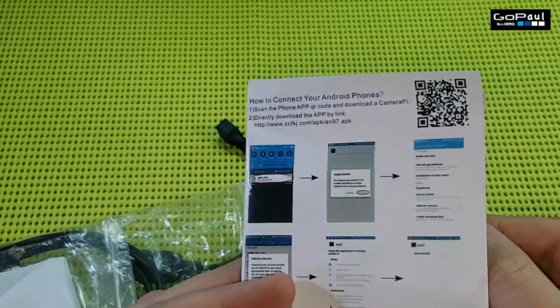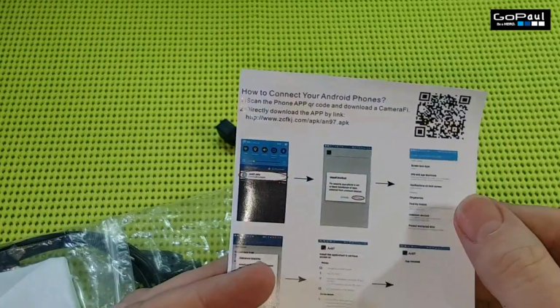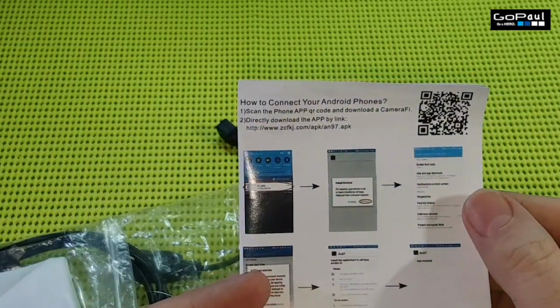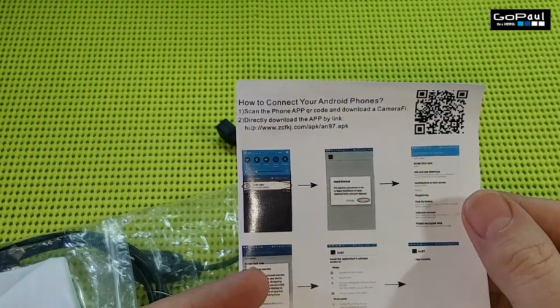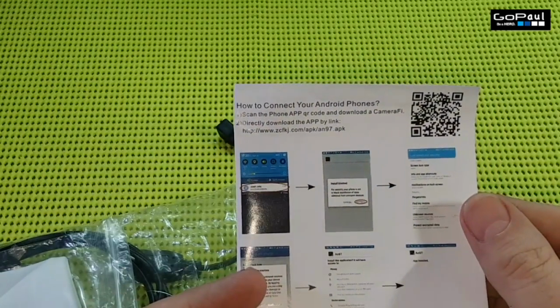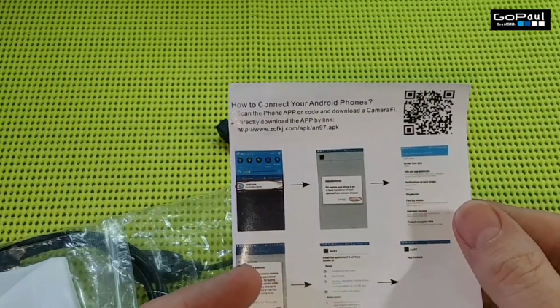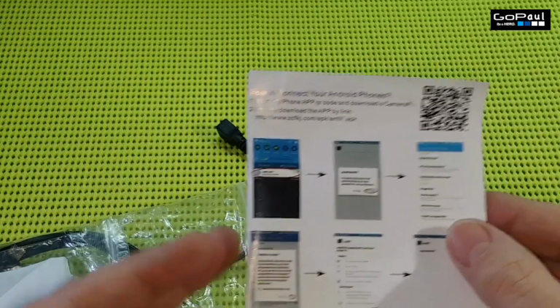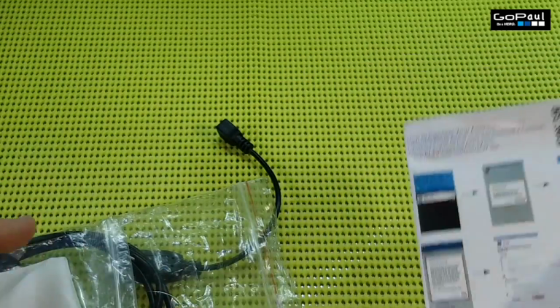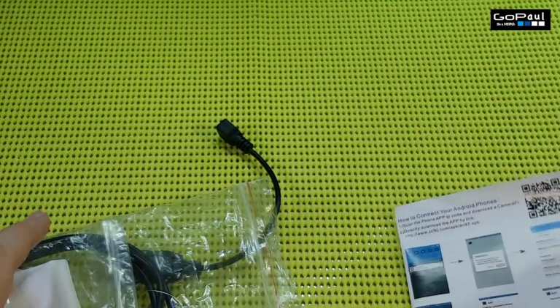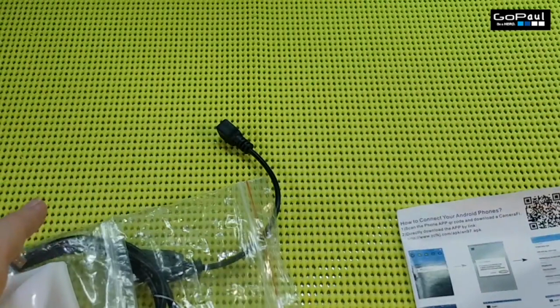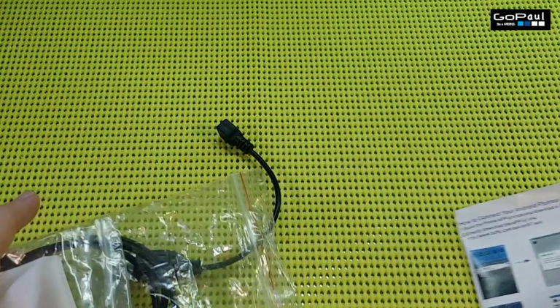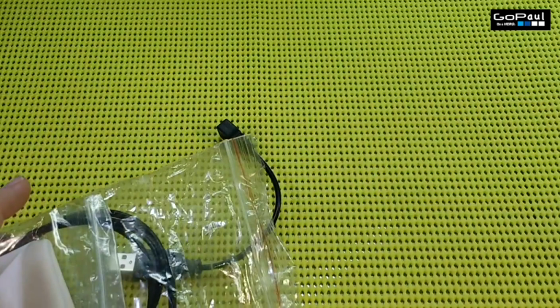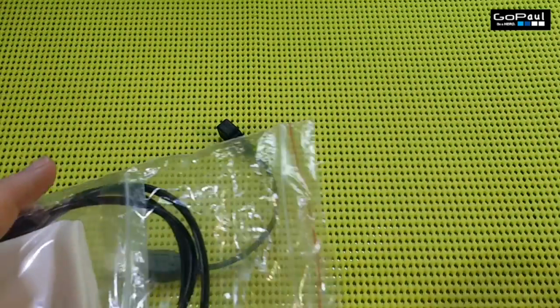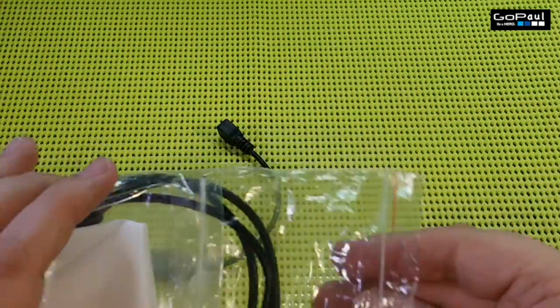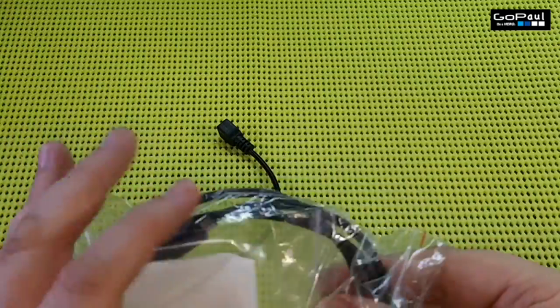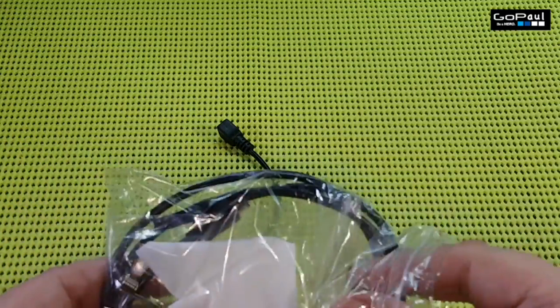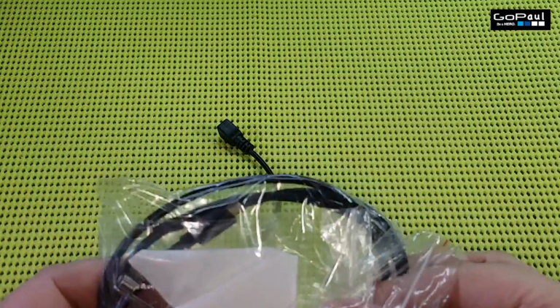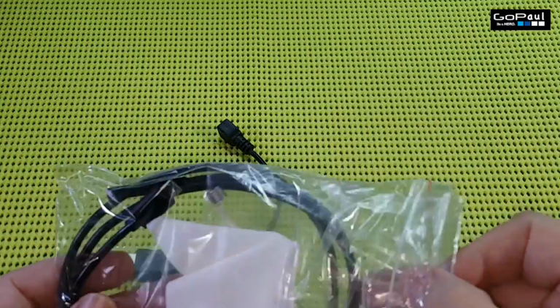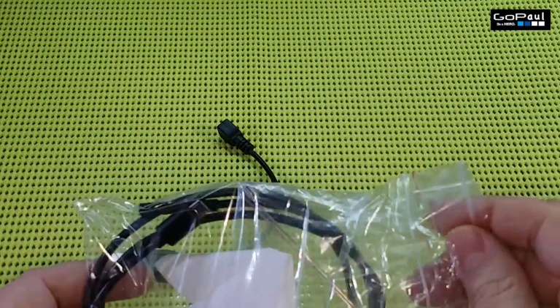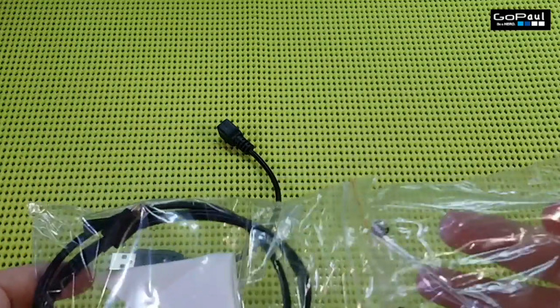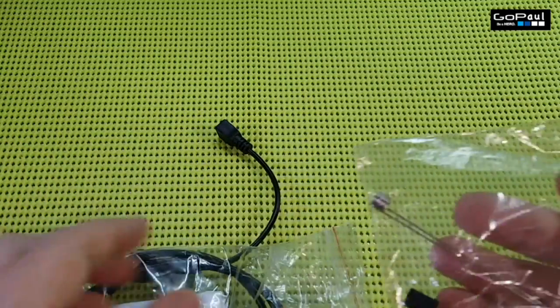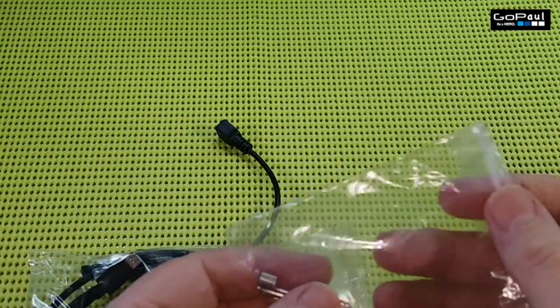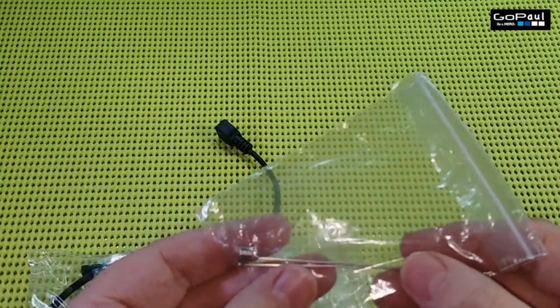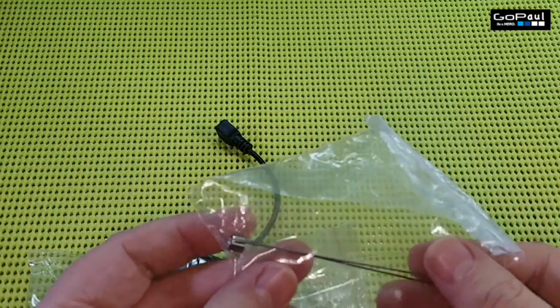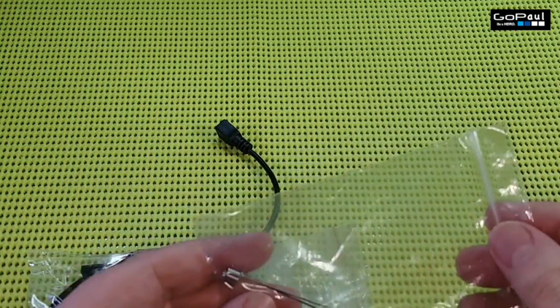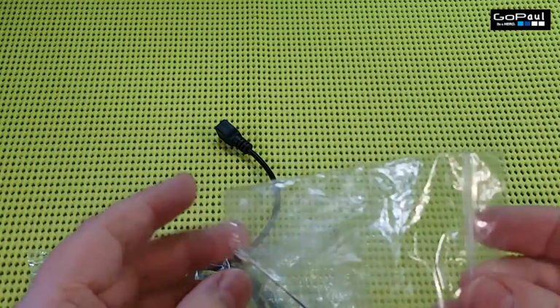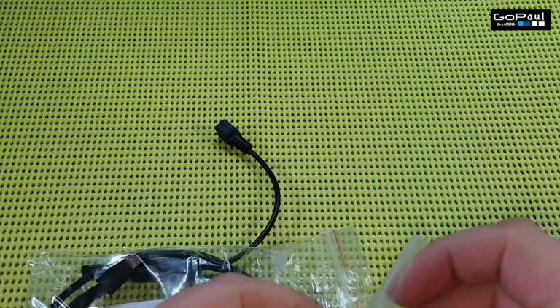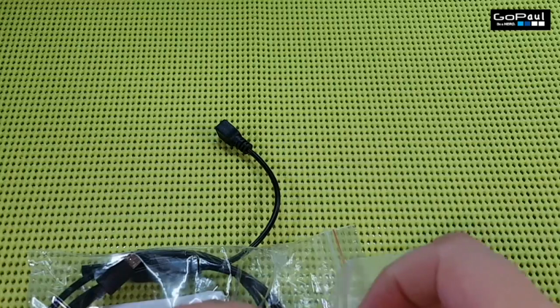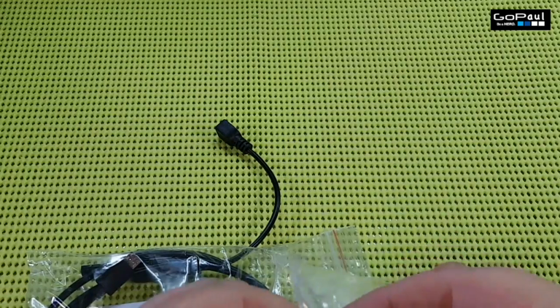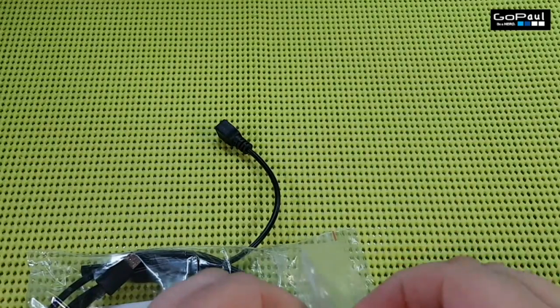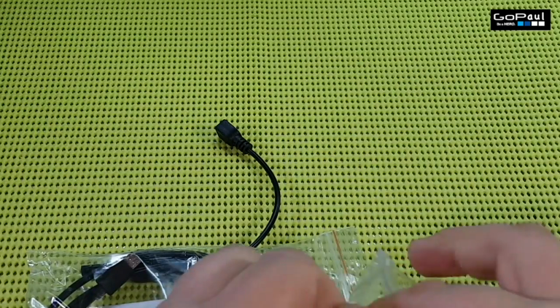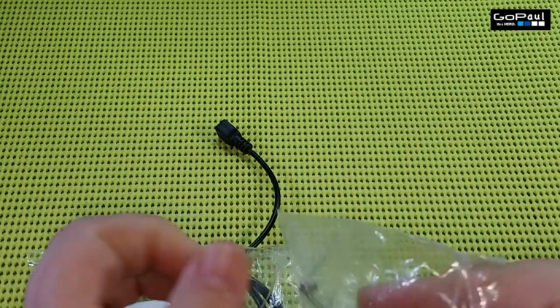I didn't download the app — I found an app on the App Store which I'll show you later. Inside this bag there are some accessories.